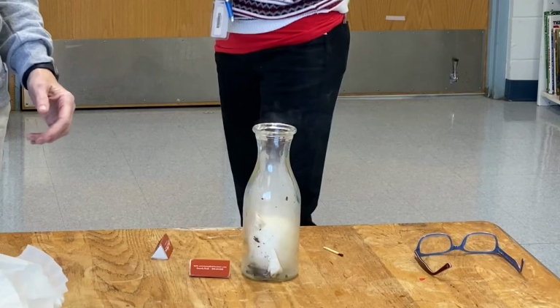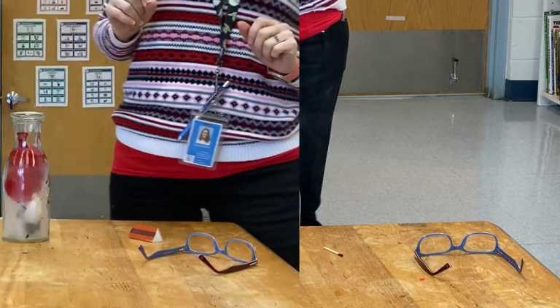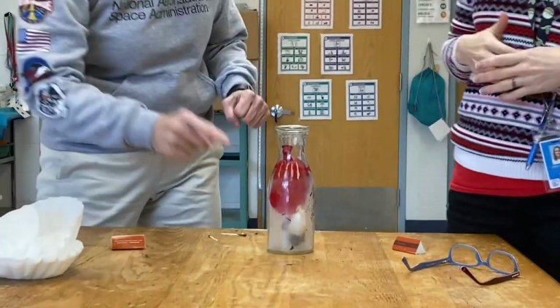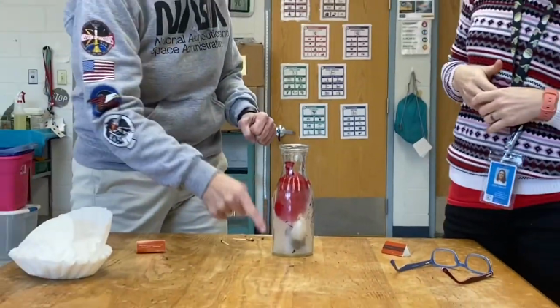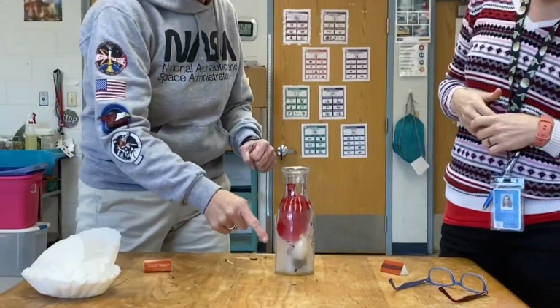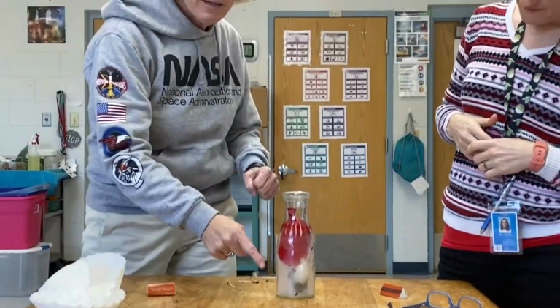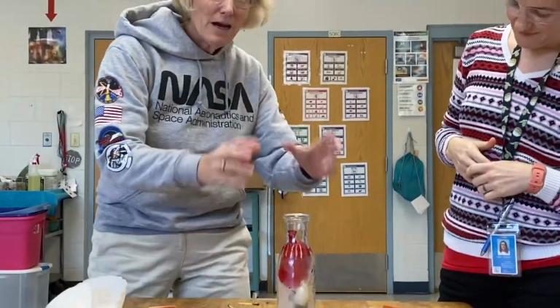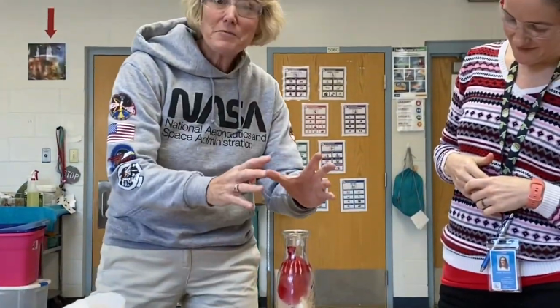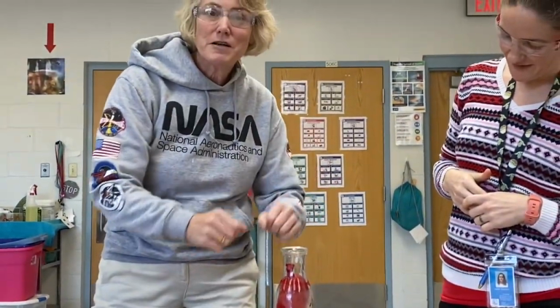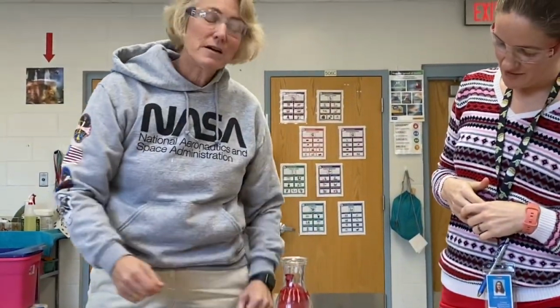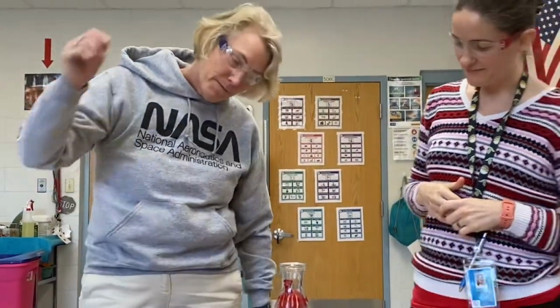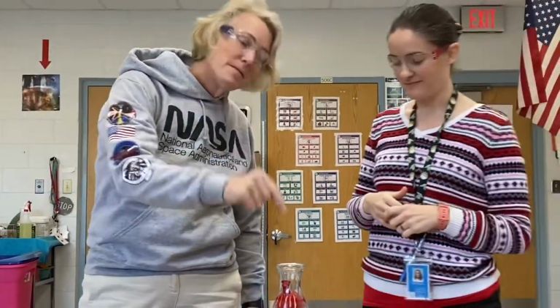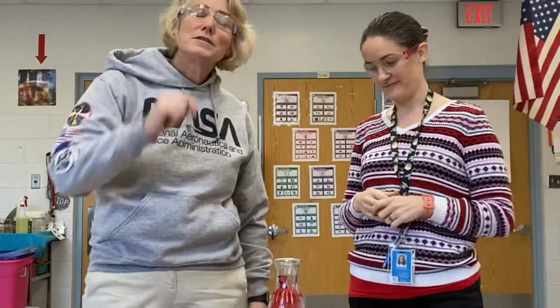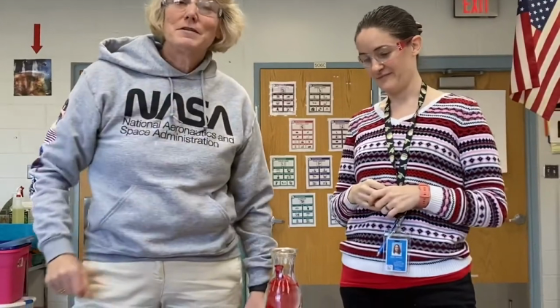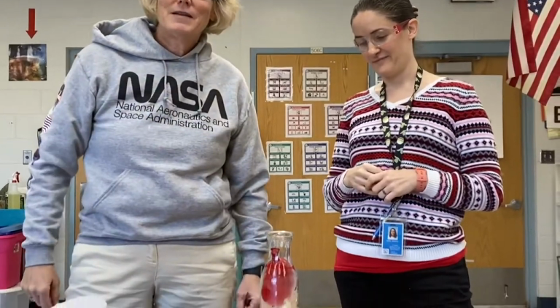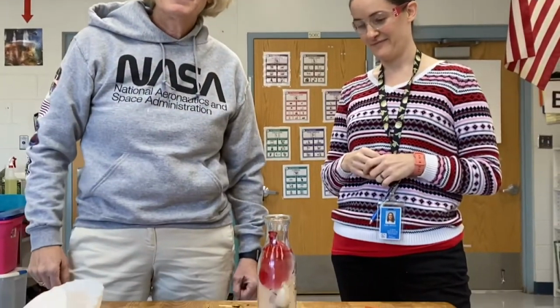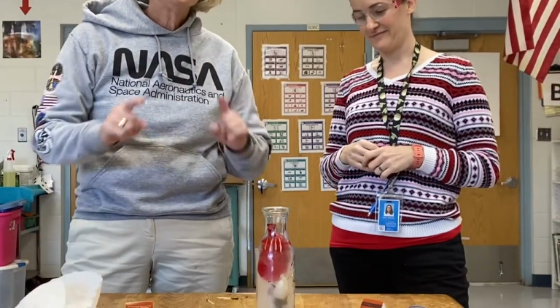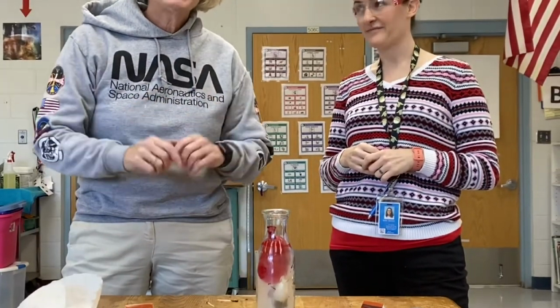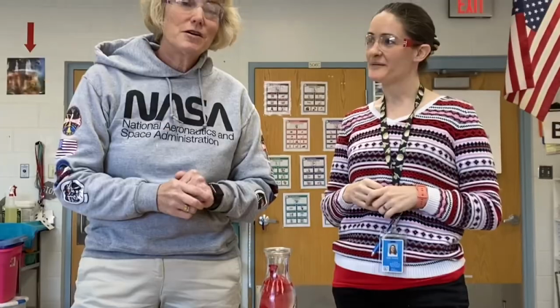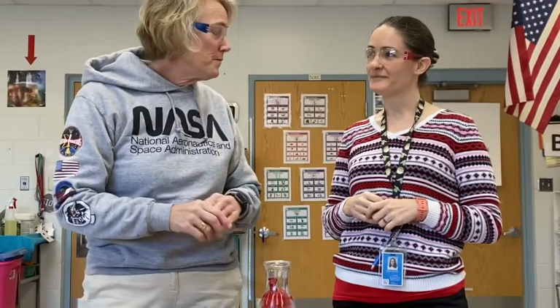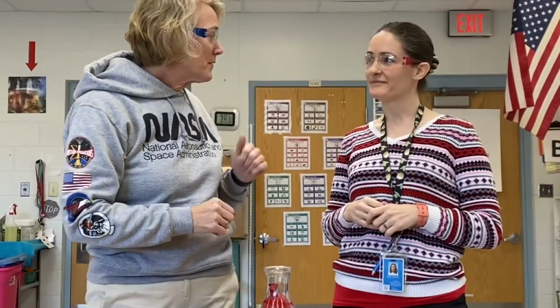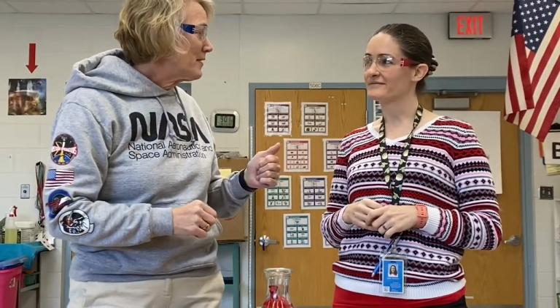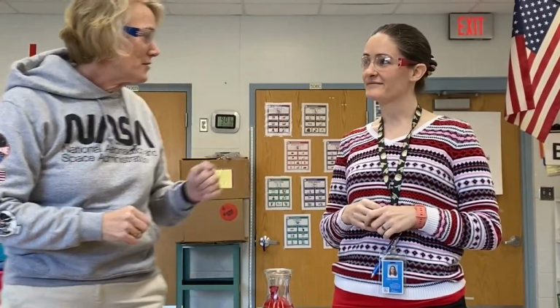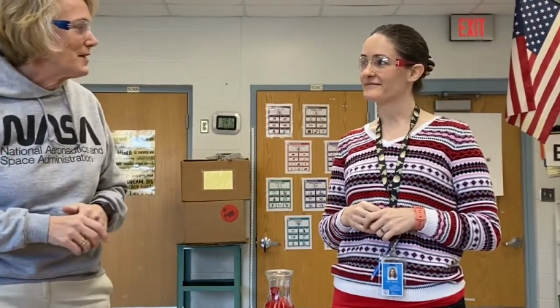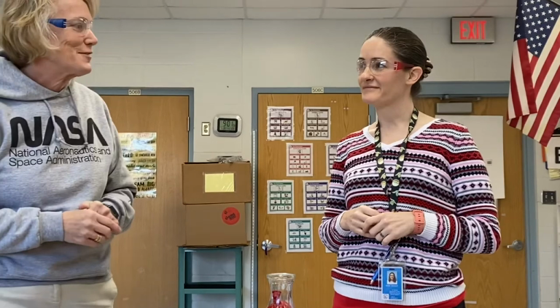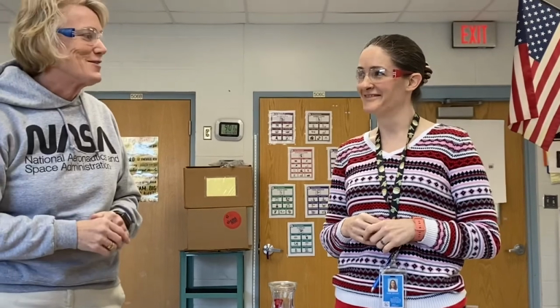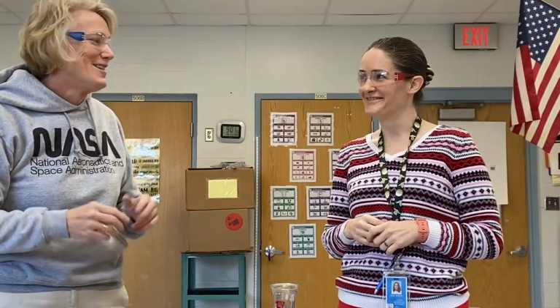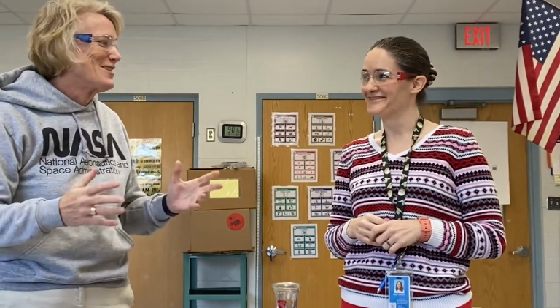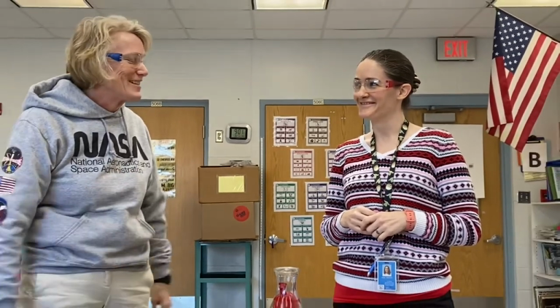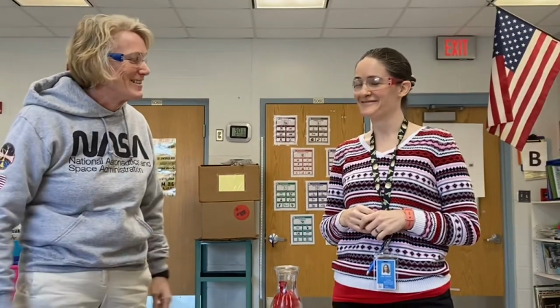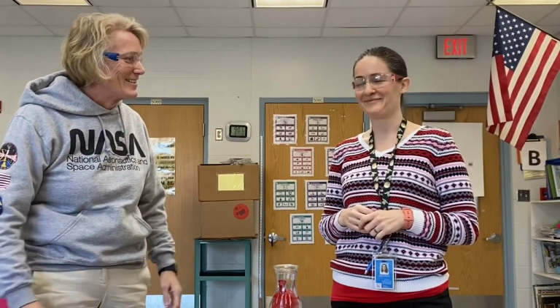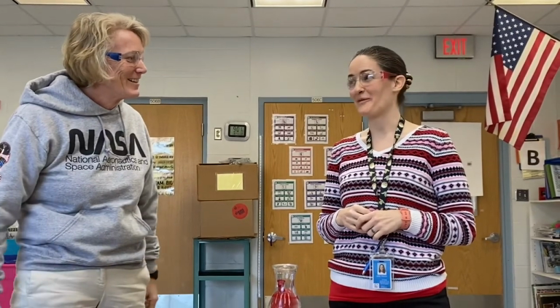Lower pressure down here, higher pressure up here pushes that balloon down in there. Do this safely at your home. Sarah, thank you so much — that was great. You're a great assistant scientist. You're welcome!